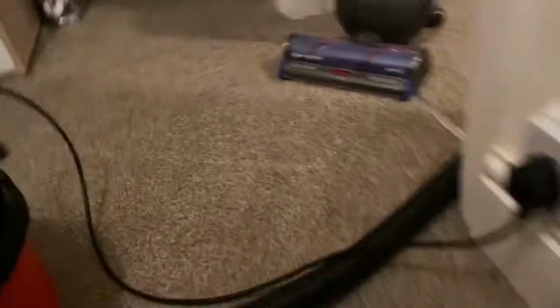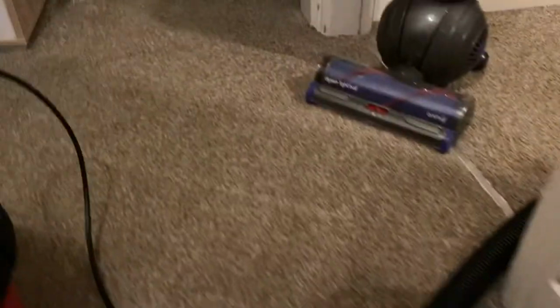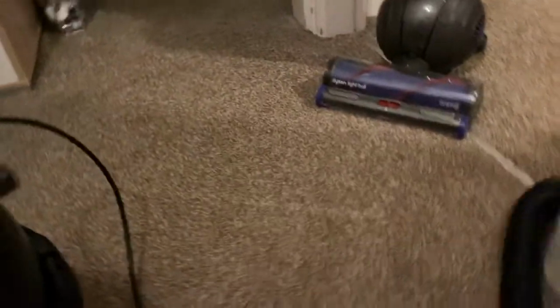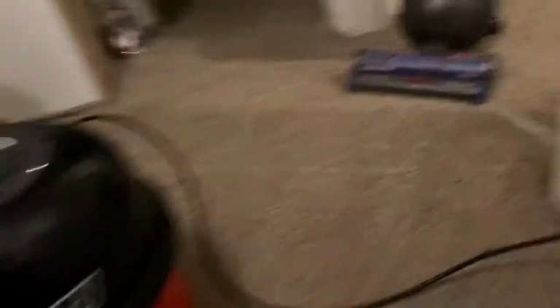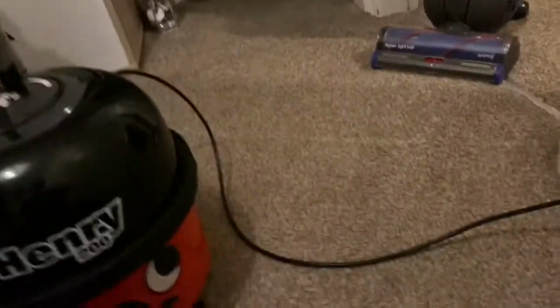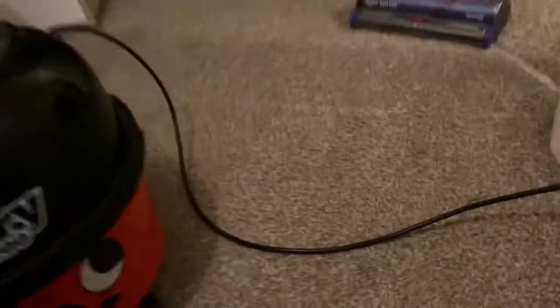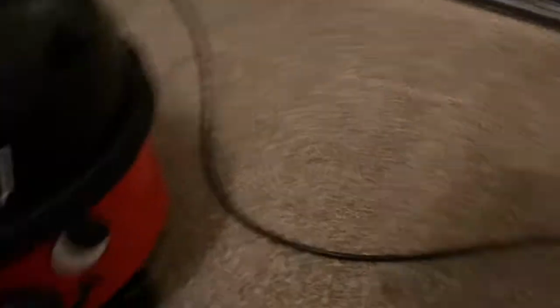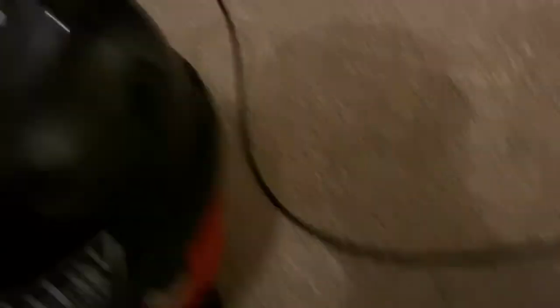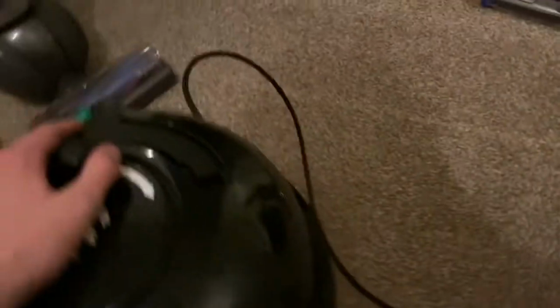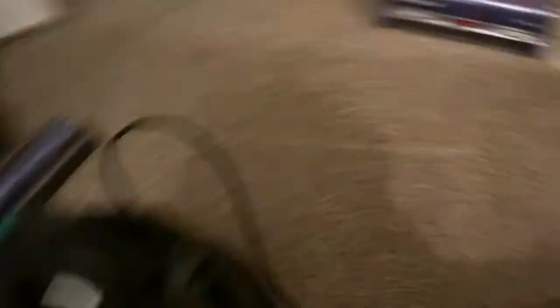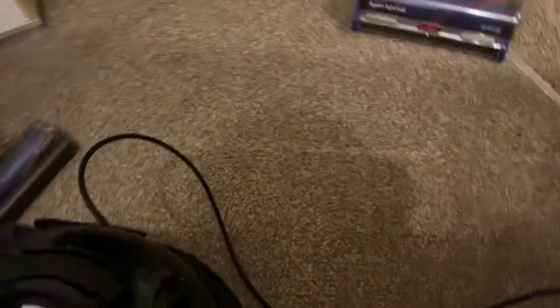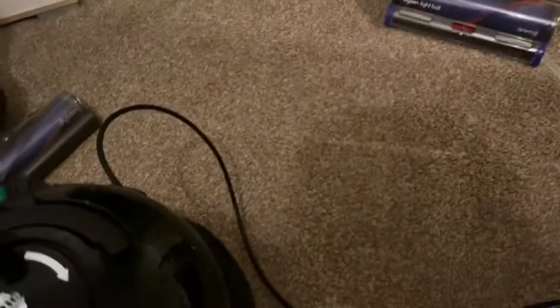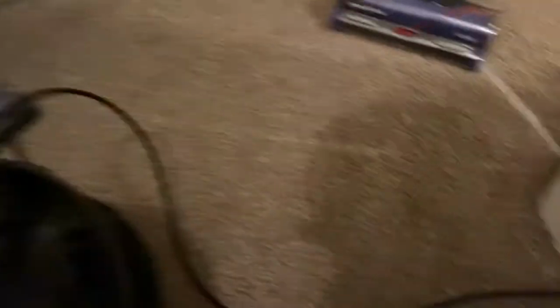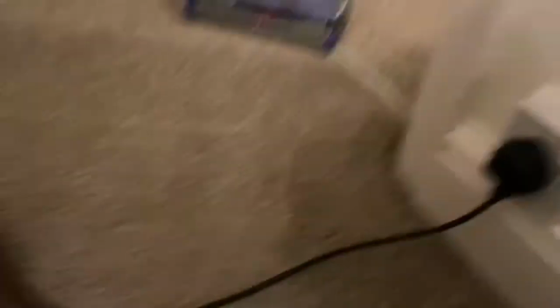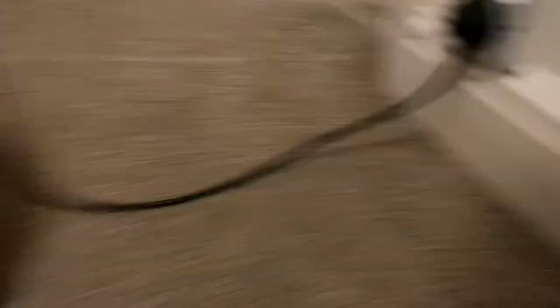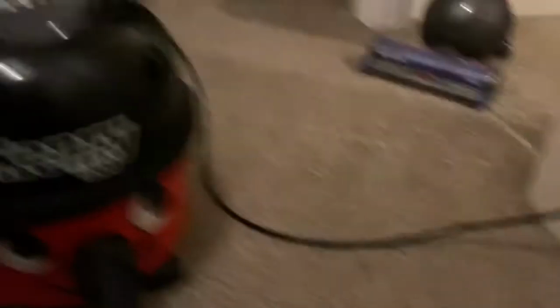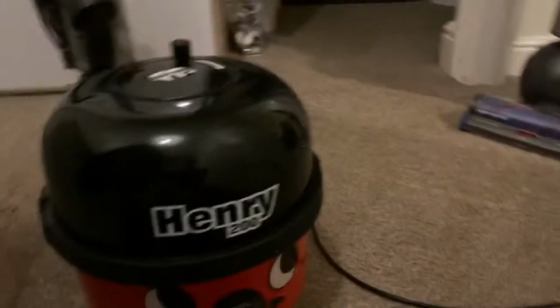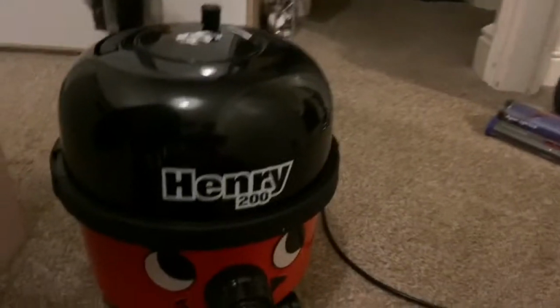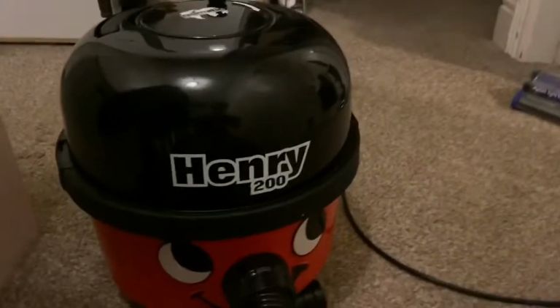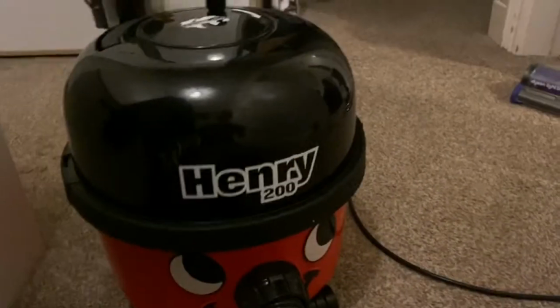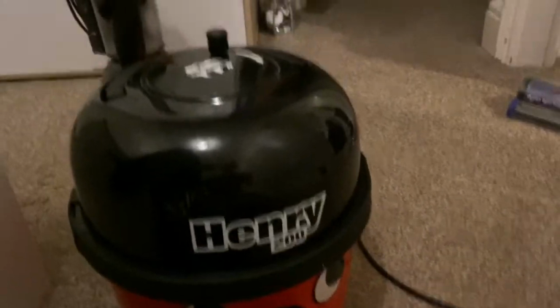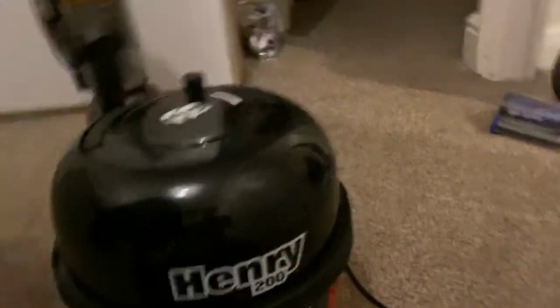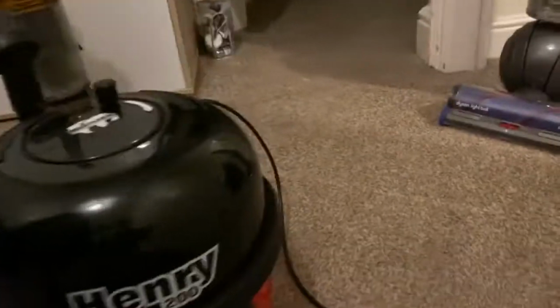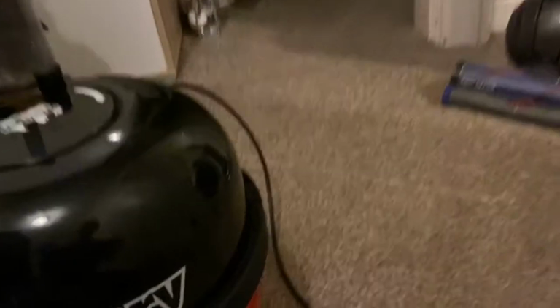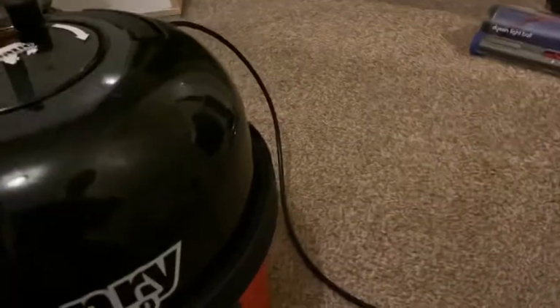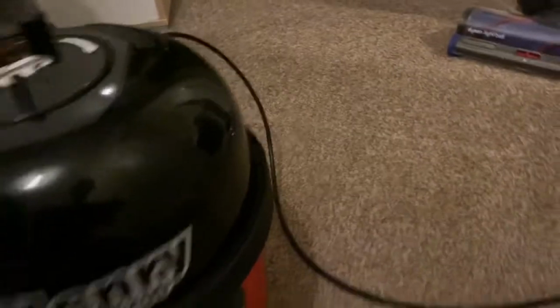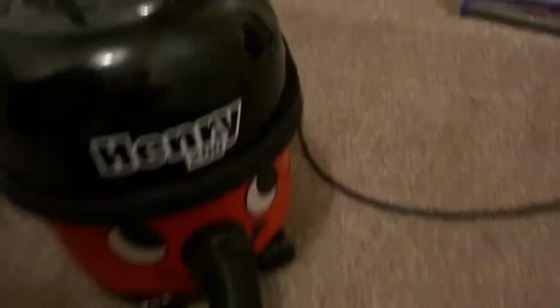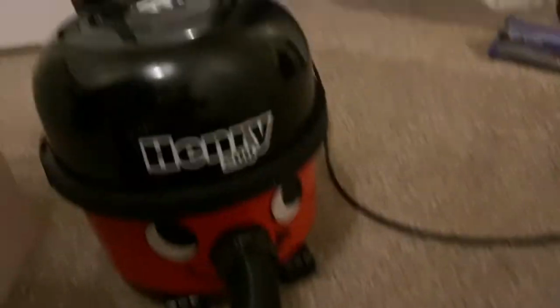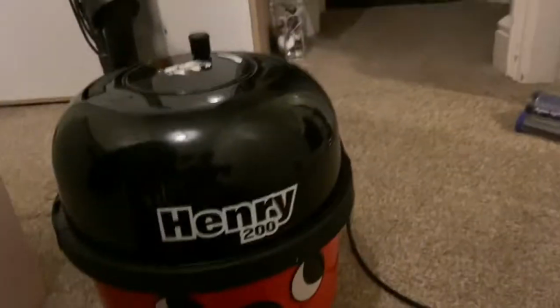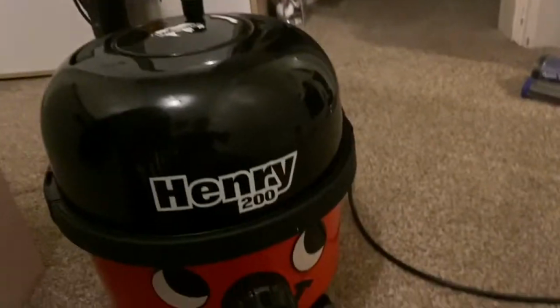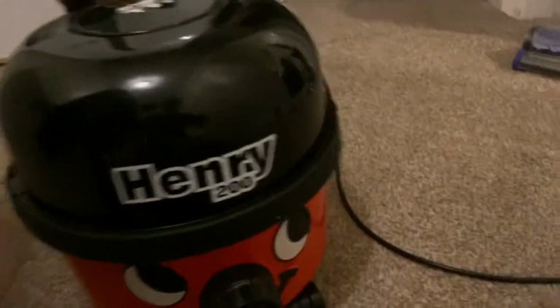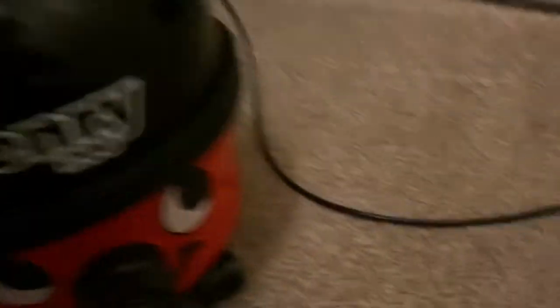I've put a new bag in it. It turns out the filter was fine so I left that, and it's nice and clean and it's all ready for sale. So I'm going to turn it on quickly for you now and then that's Henry ready to go.